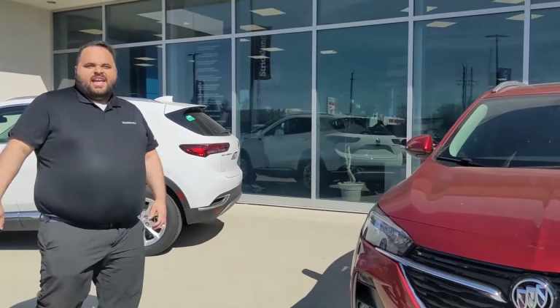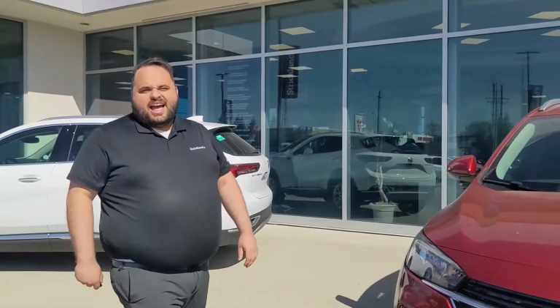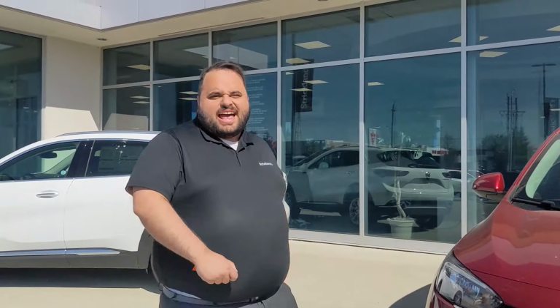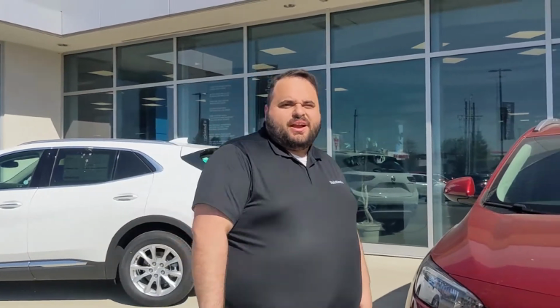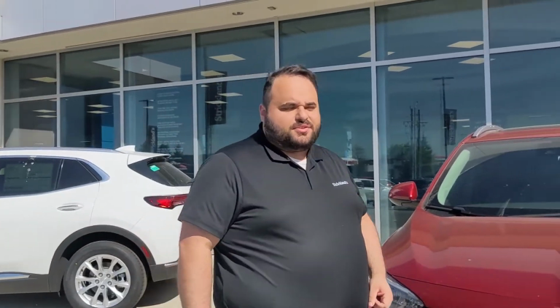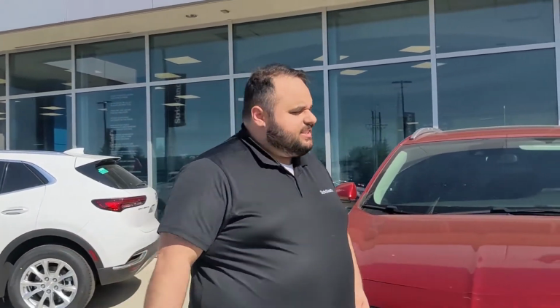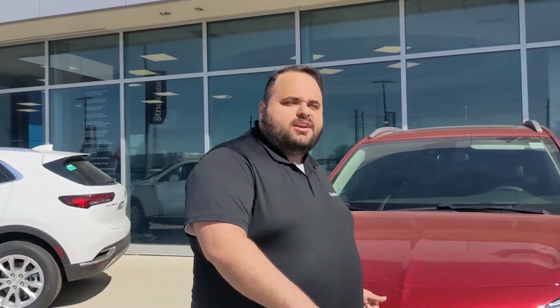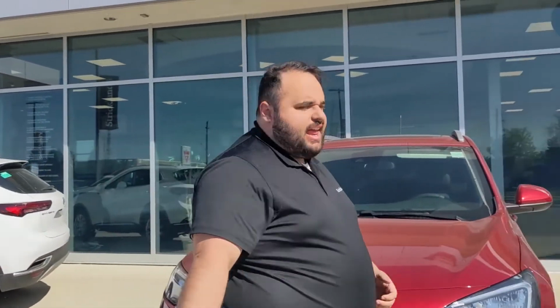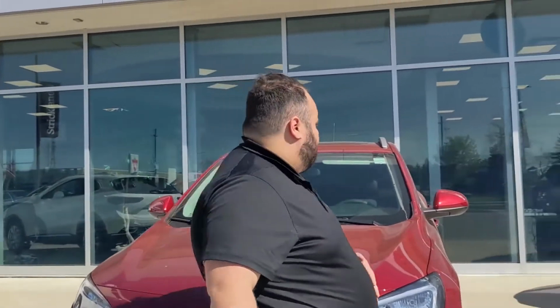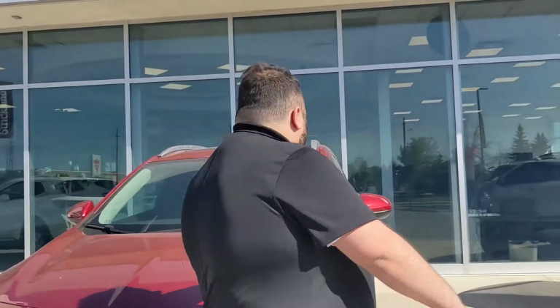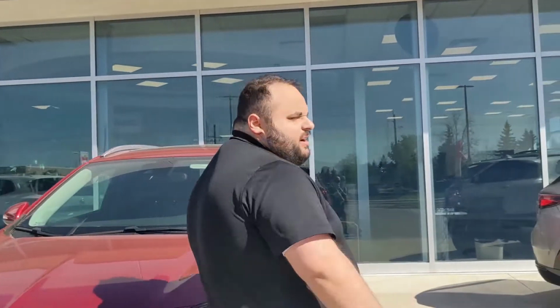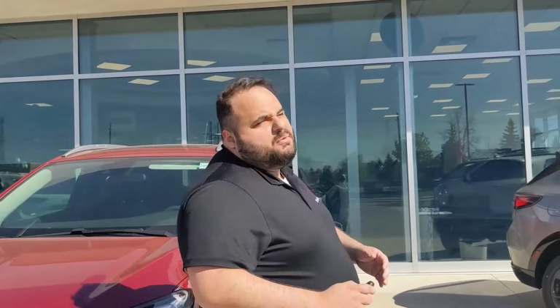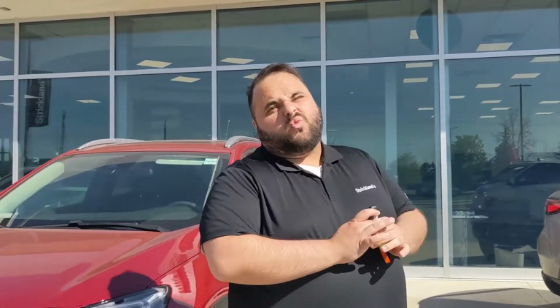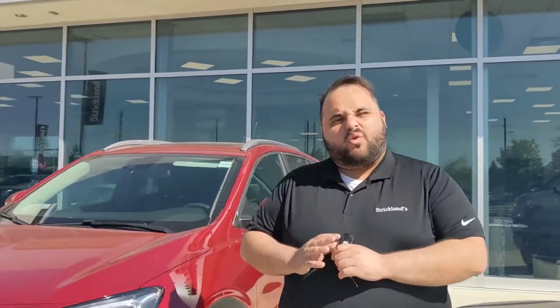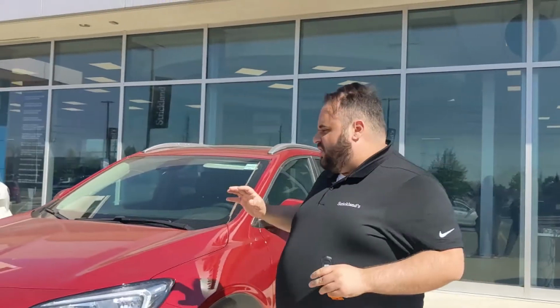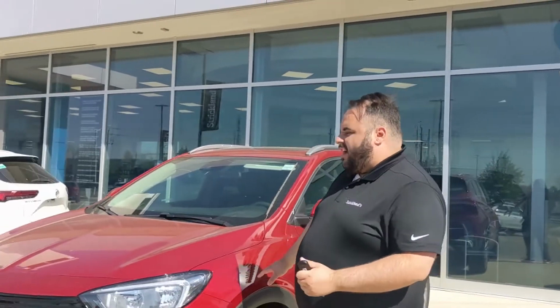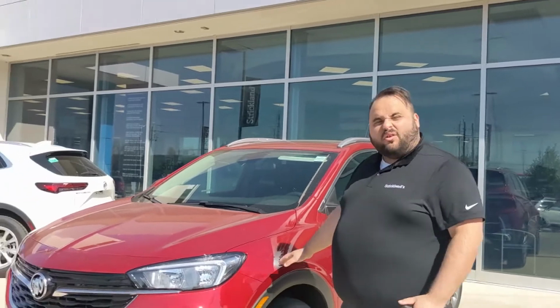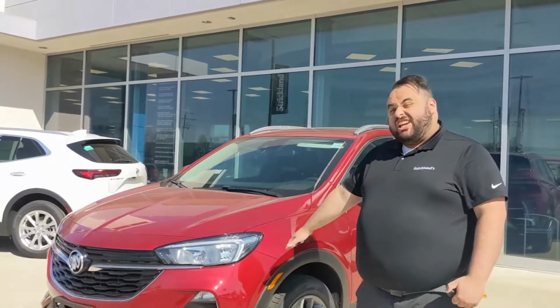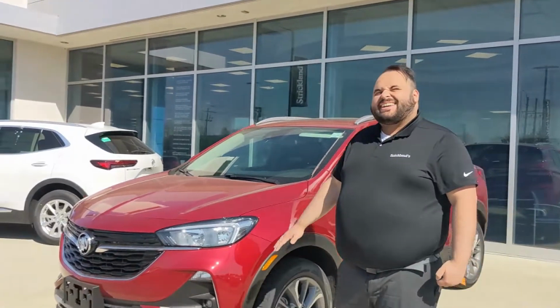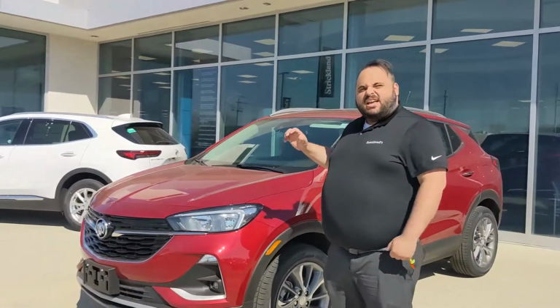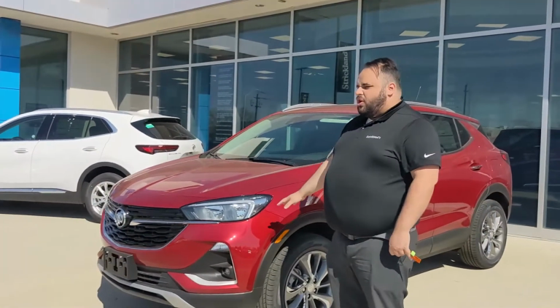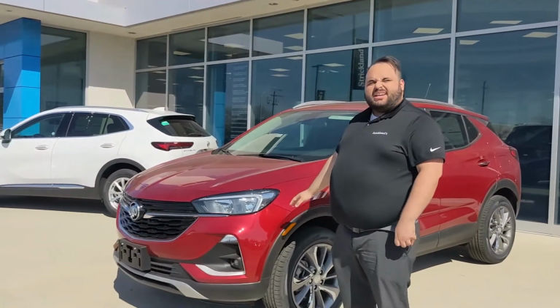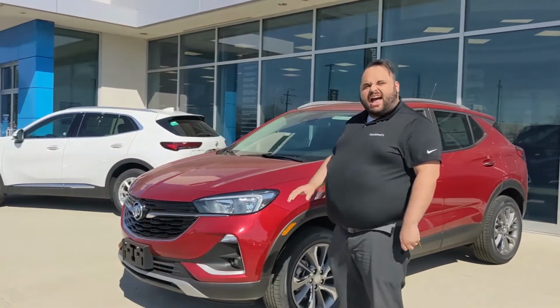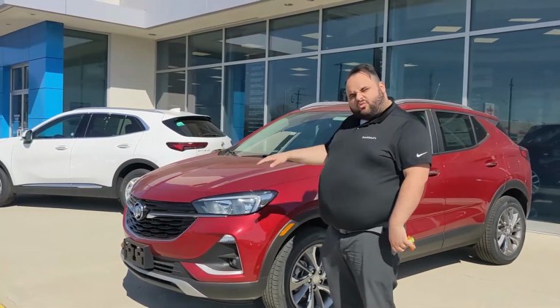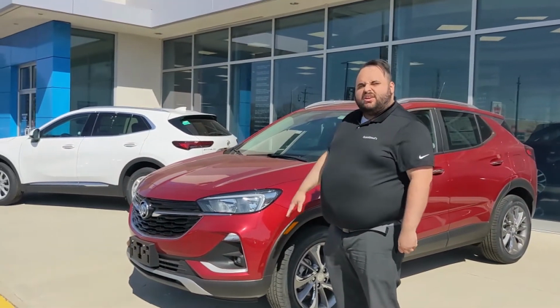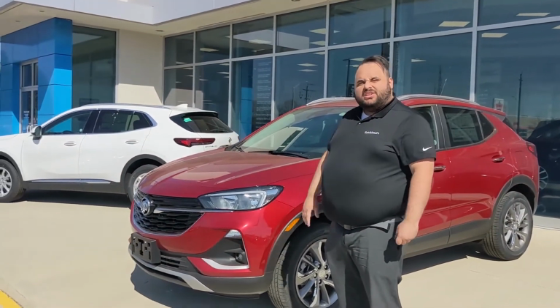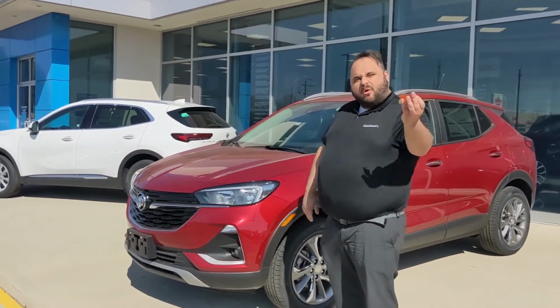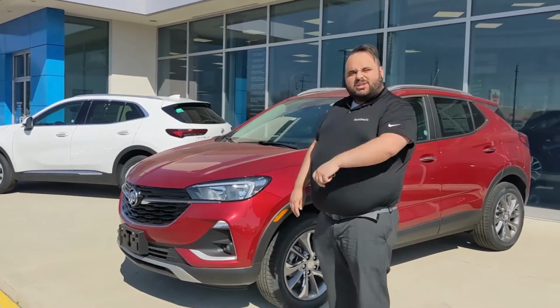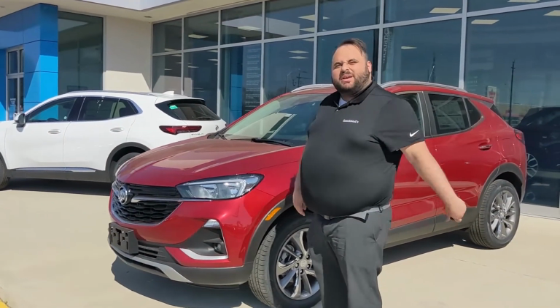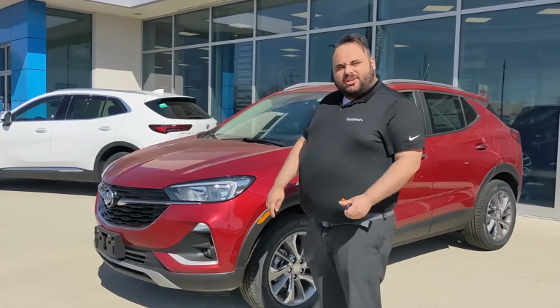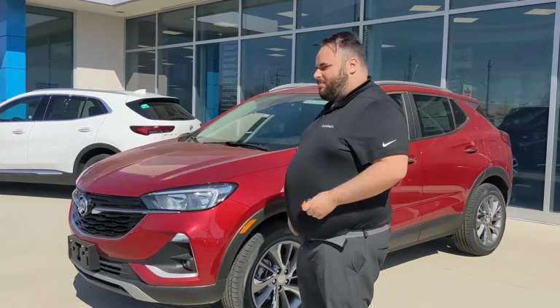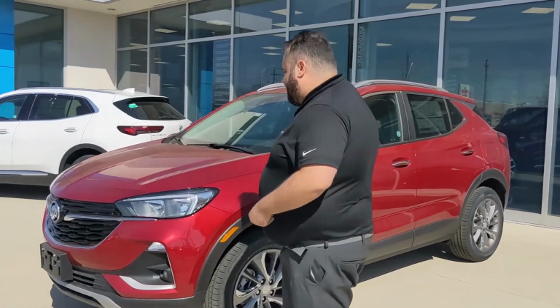Hey guys, it's Alice from Brantford Strickland. How's it going today? I'm here today with our '21 Buick Encore GX — new body style, great new features. Why don't you come with me and I'm going to show you some cool stuff.